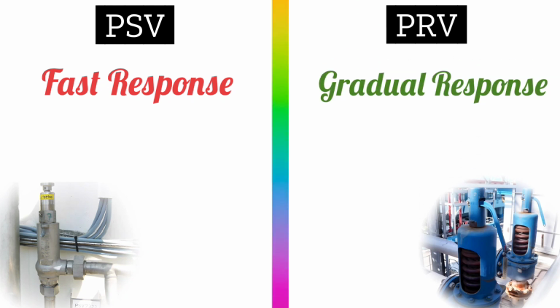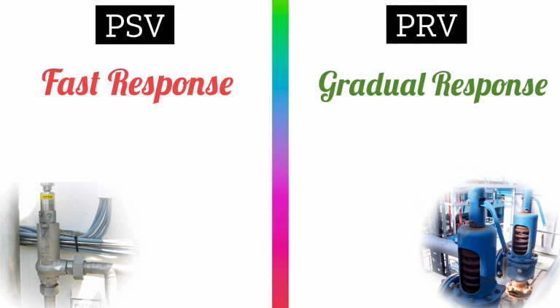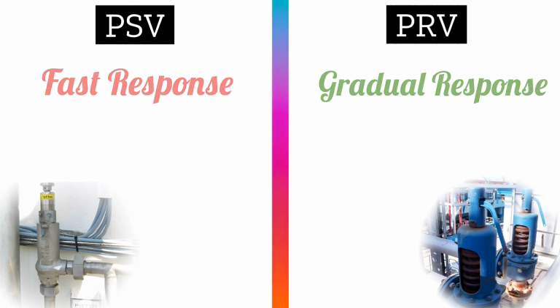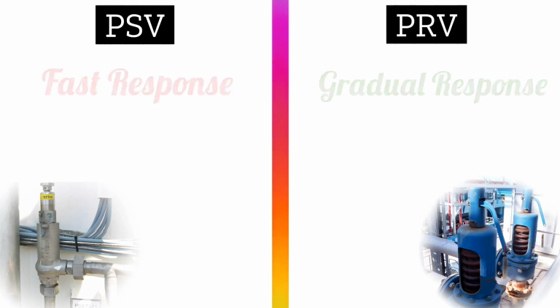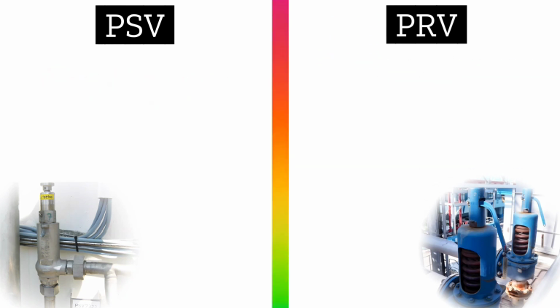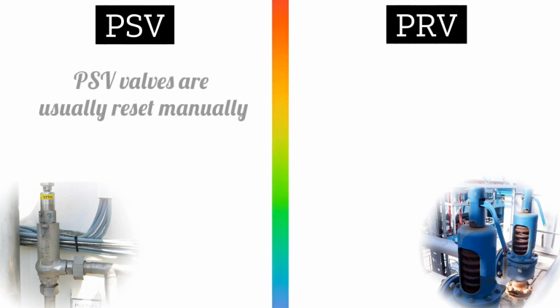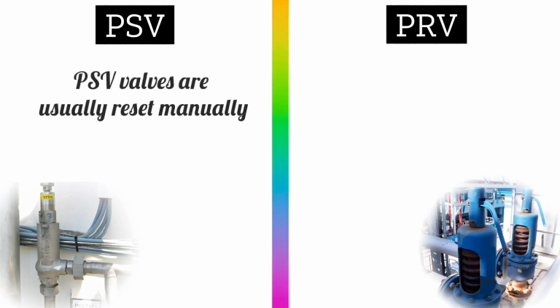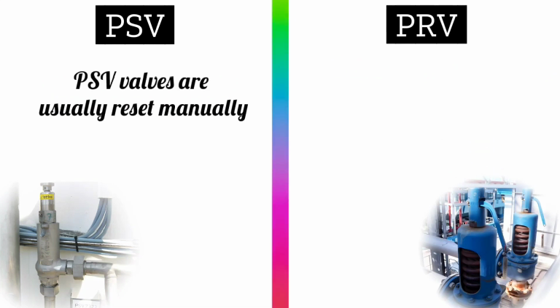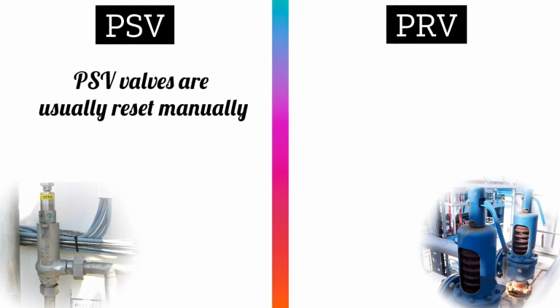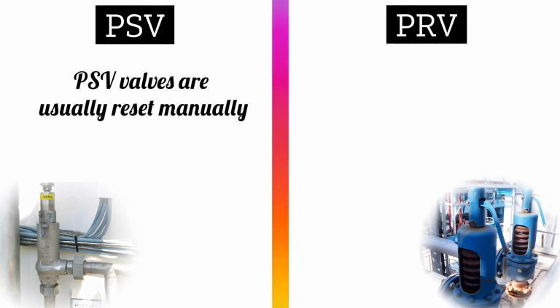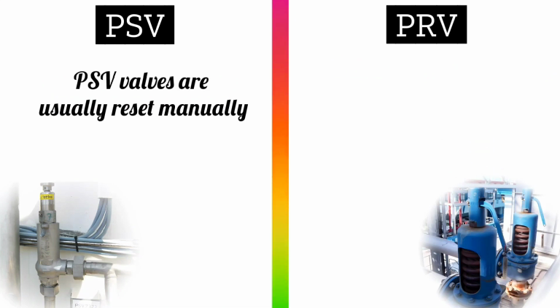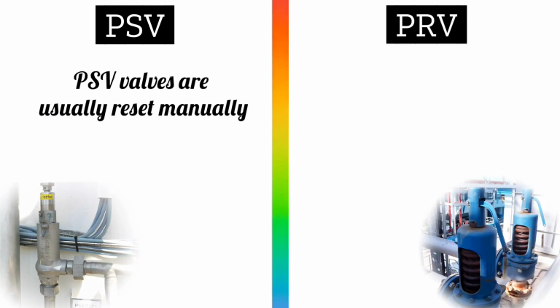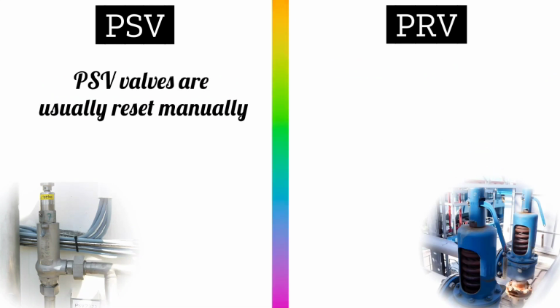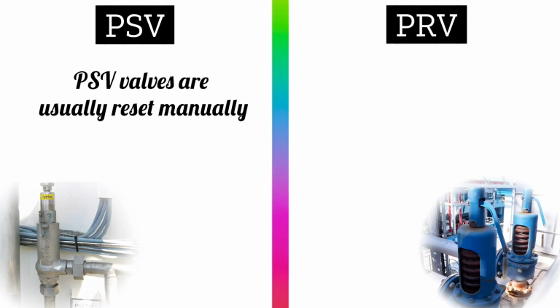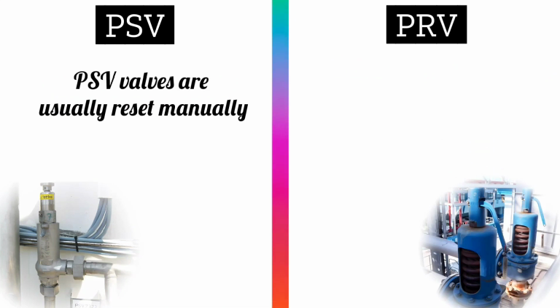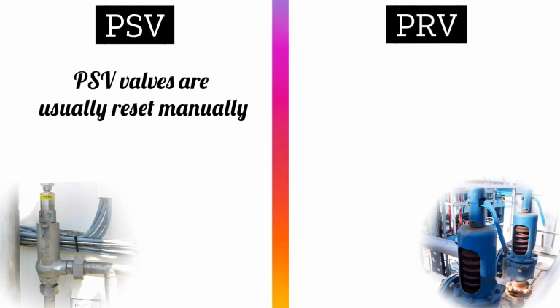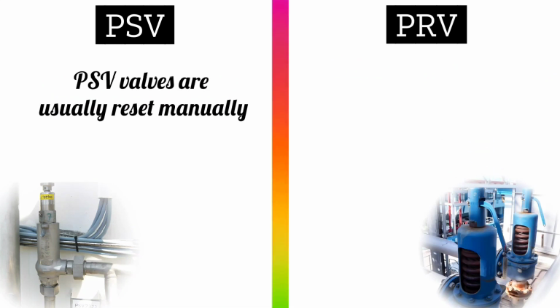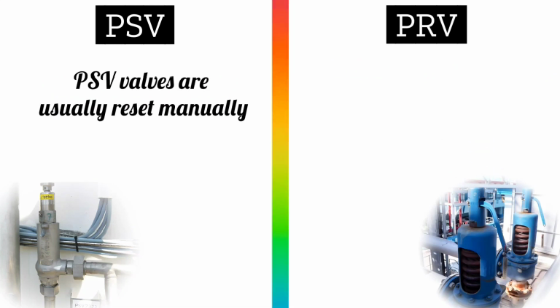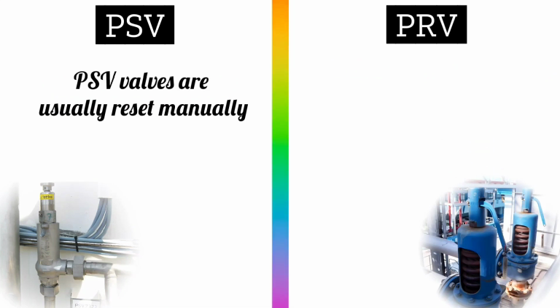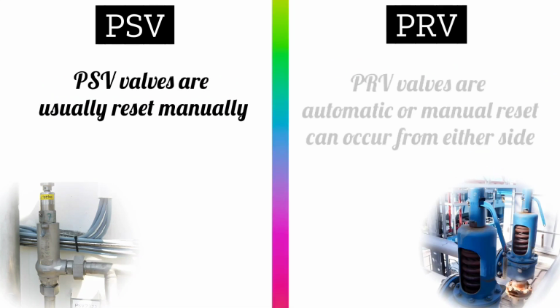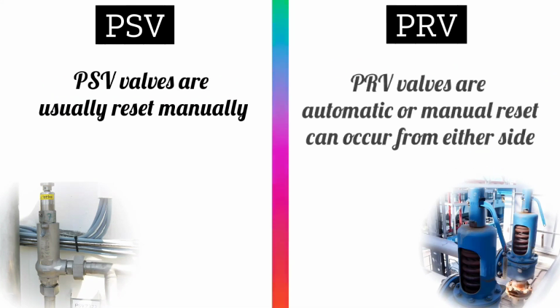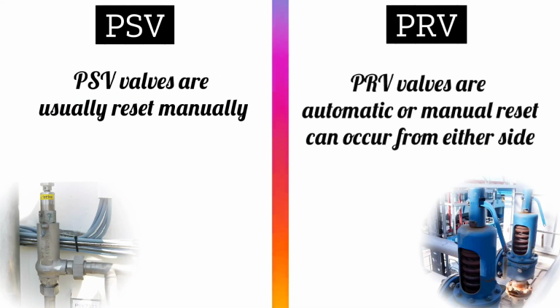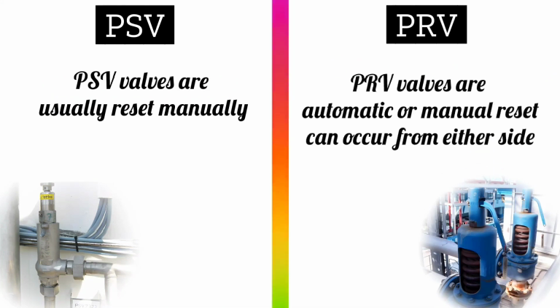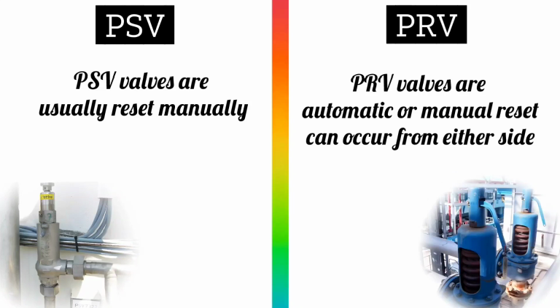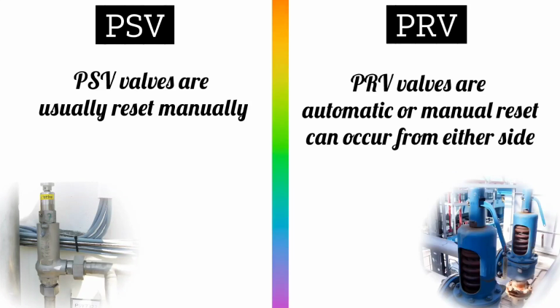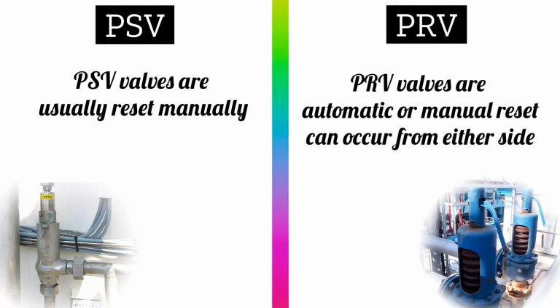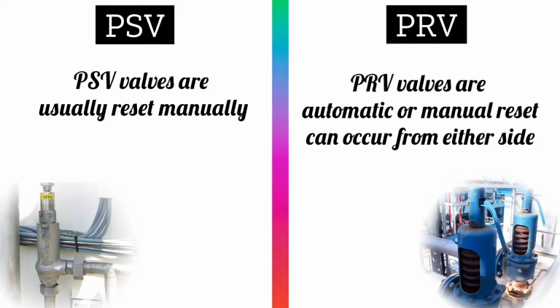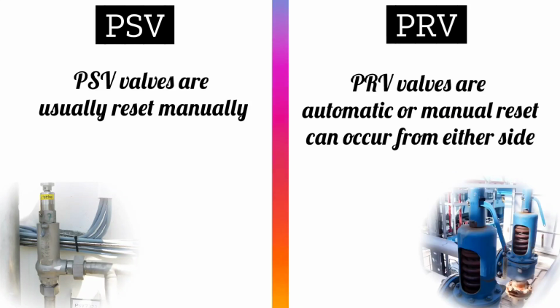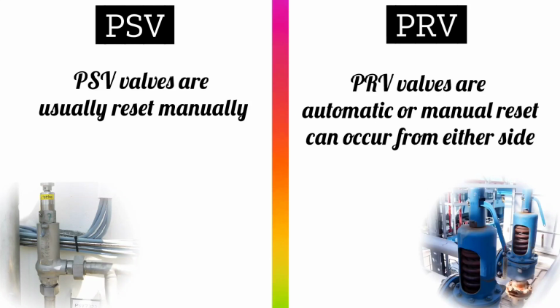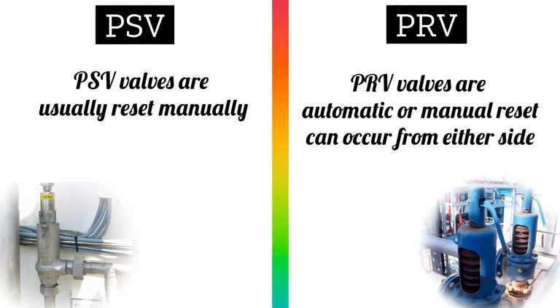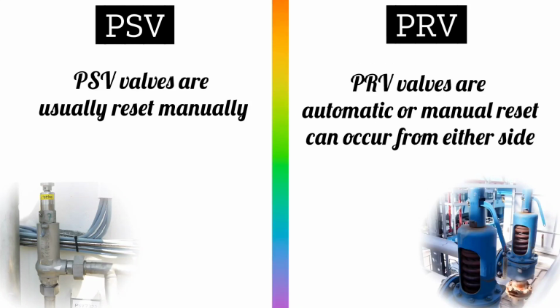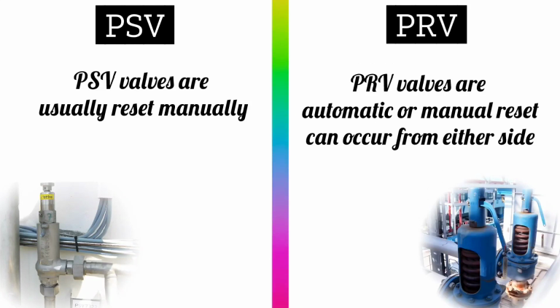PSV valves are usually reset manually, while PRV valves are automatic or manual reset can occur from either side.